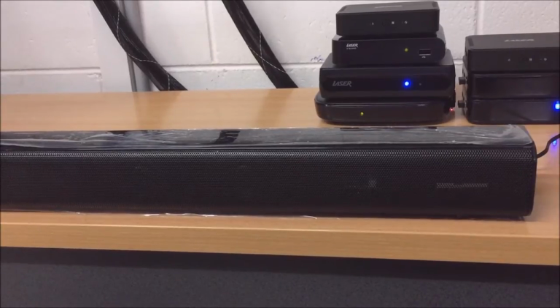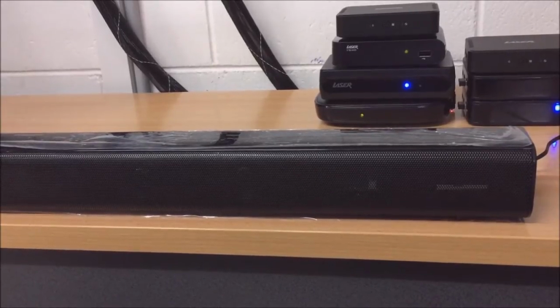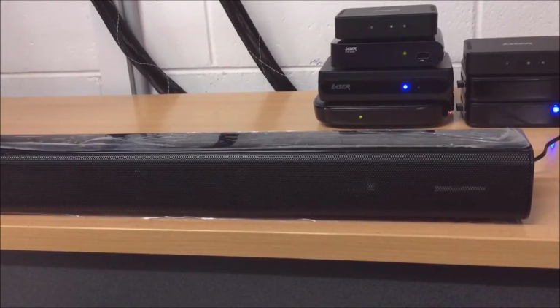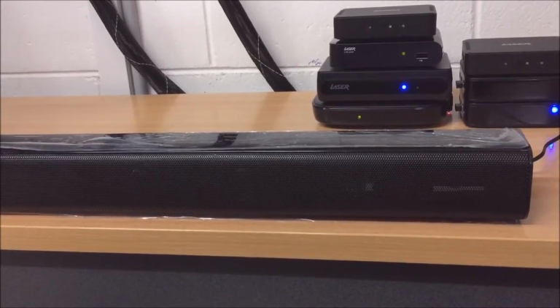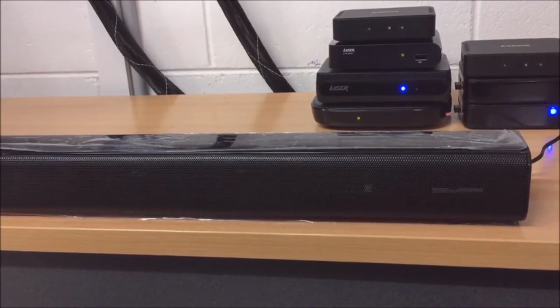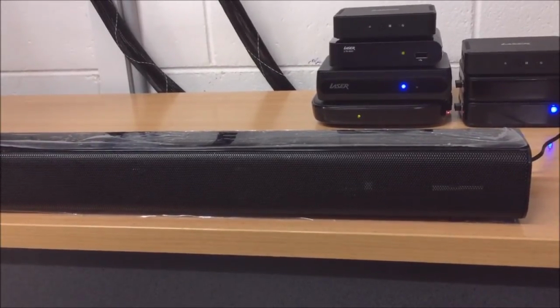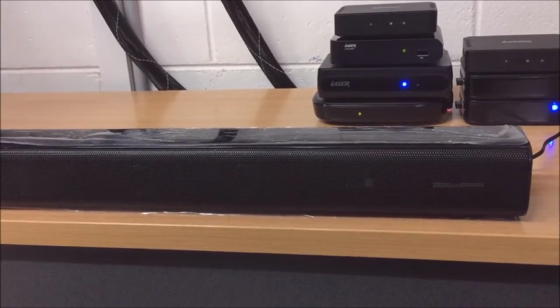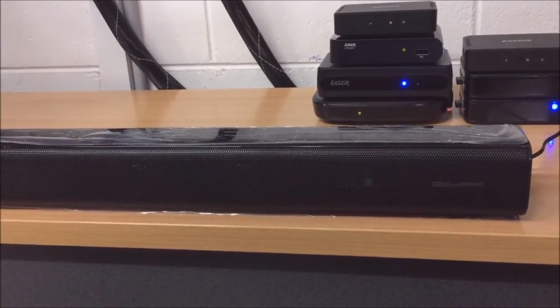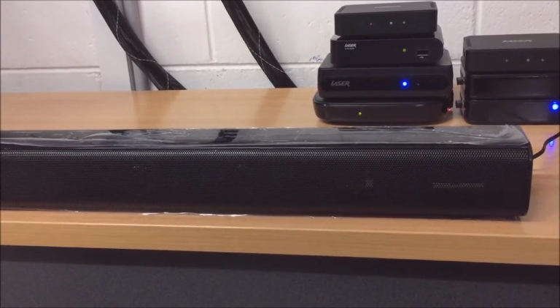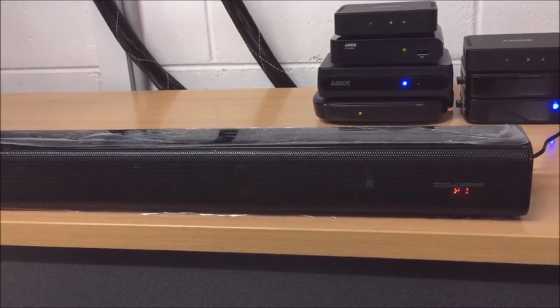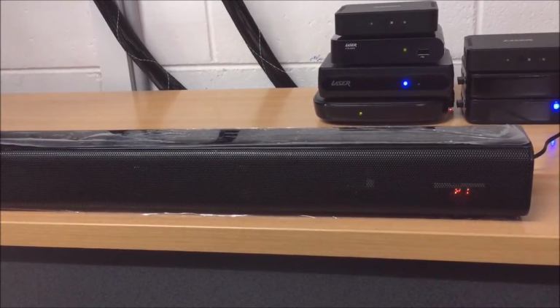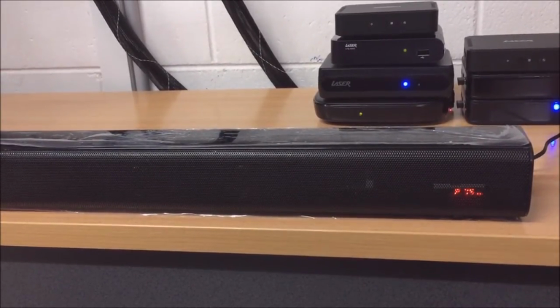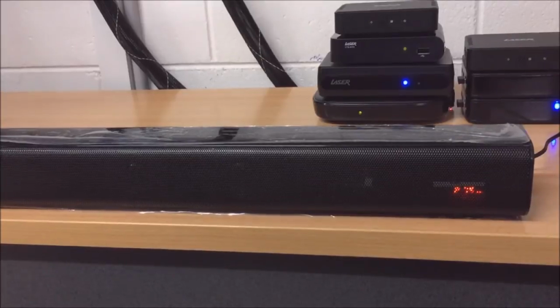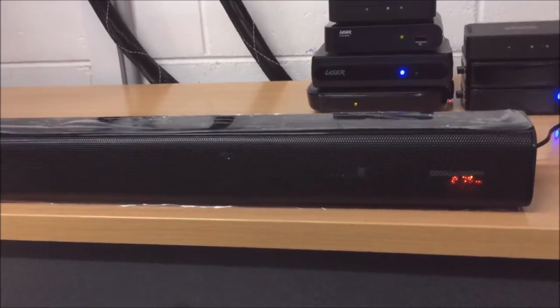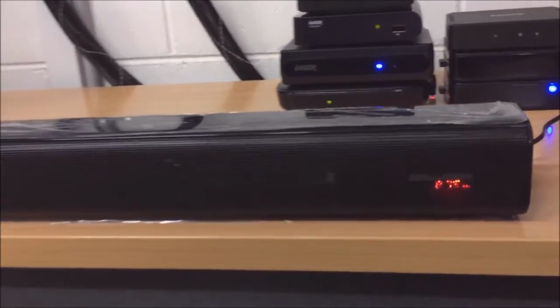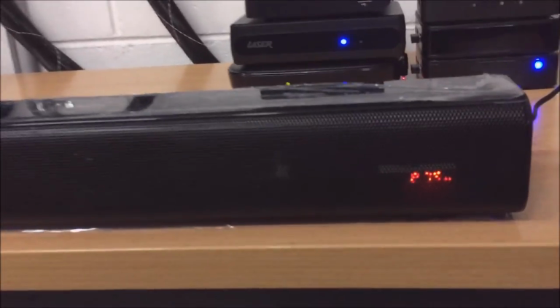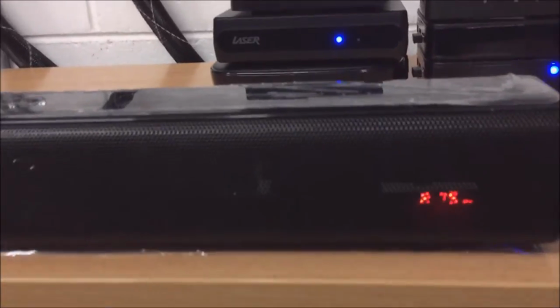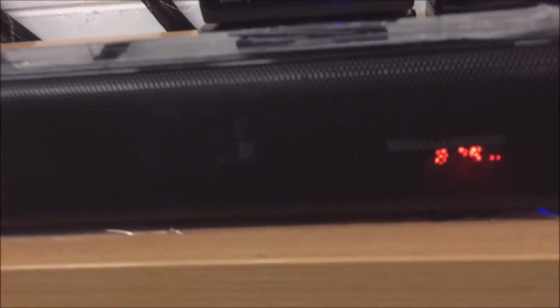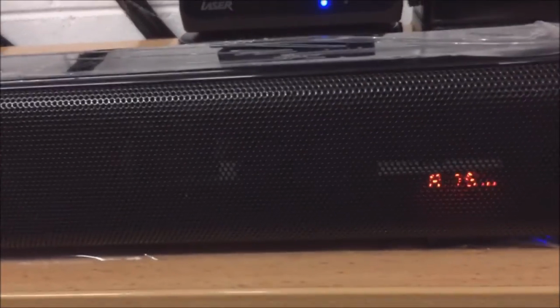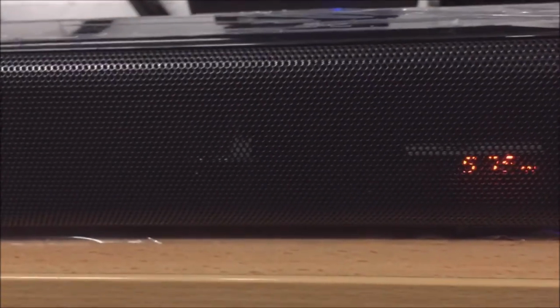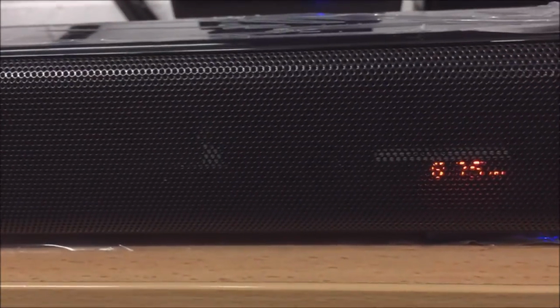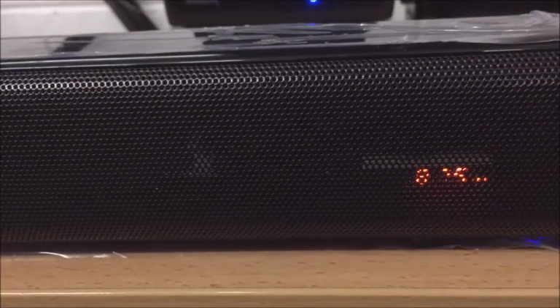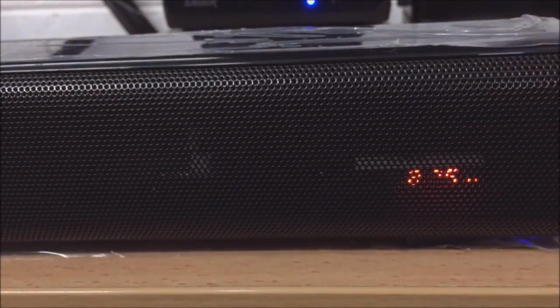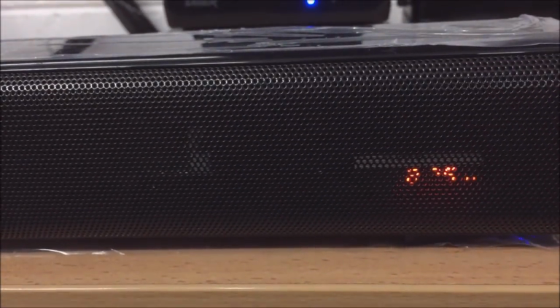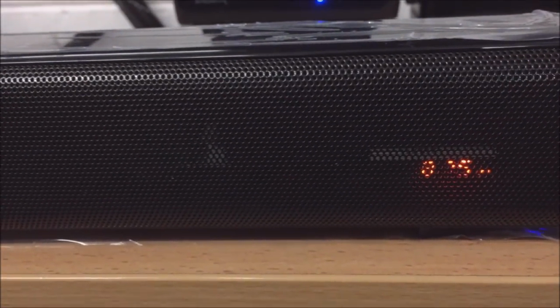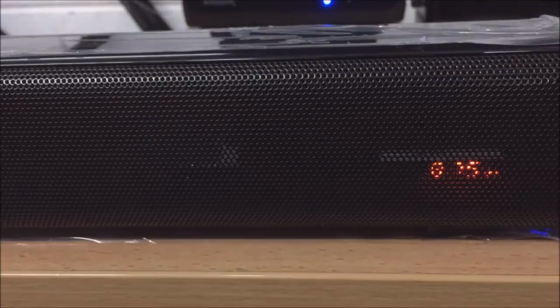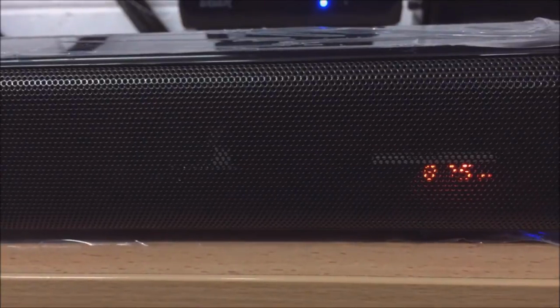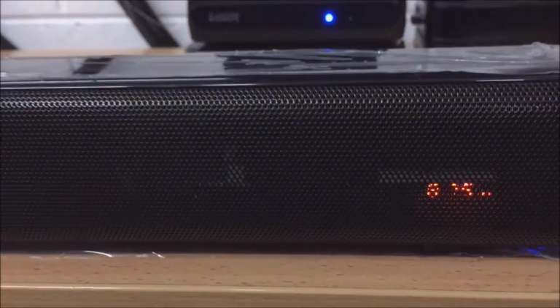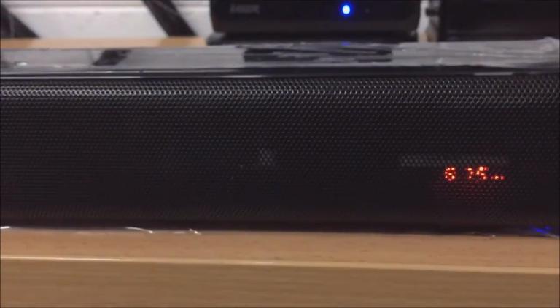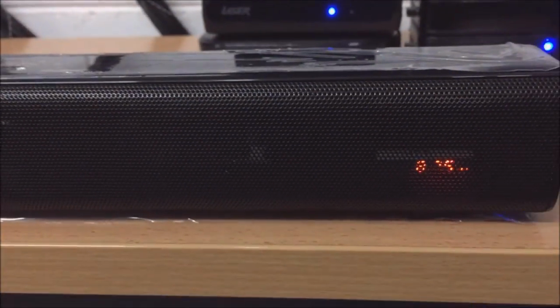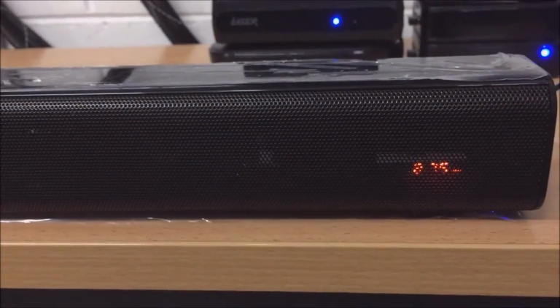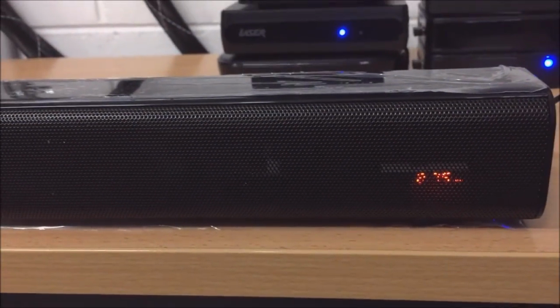So first of all we just turn the device on. And now we want to make sure that the display is showing these numbers here, which indicates that you're in the FM or radio mode.